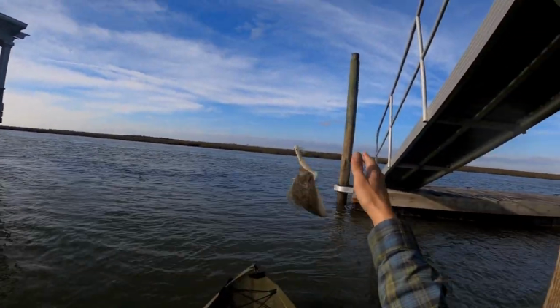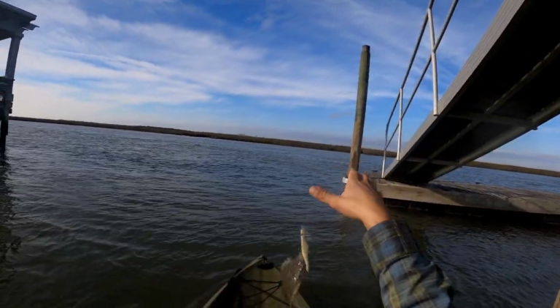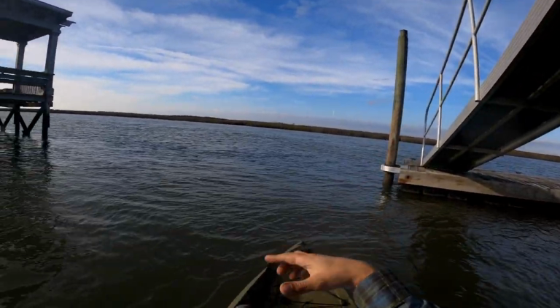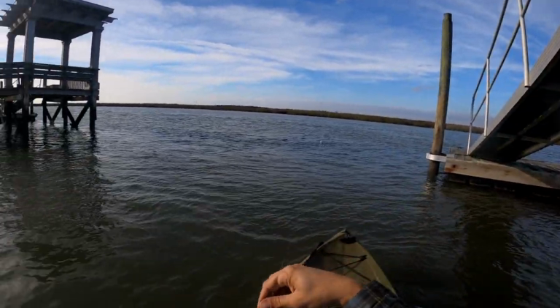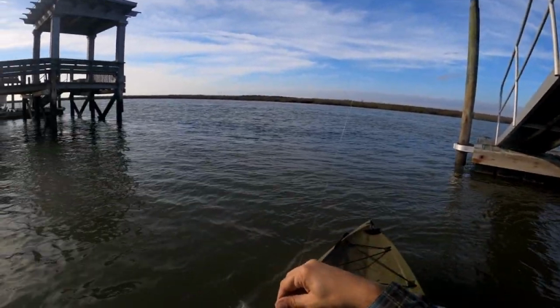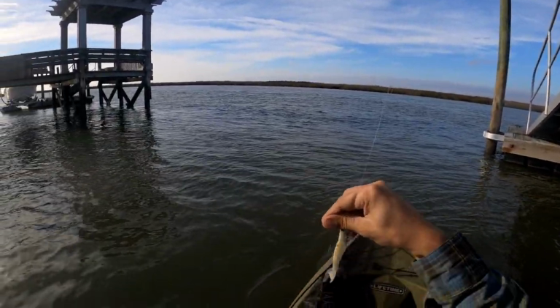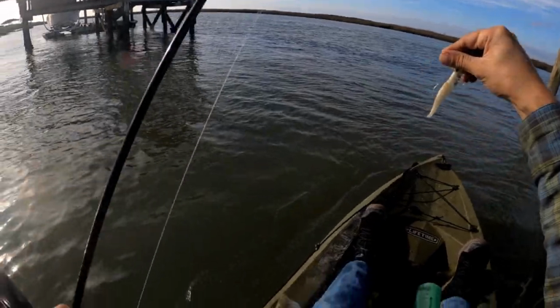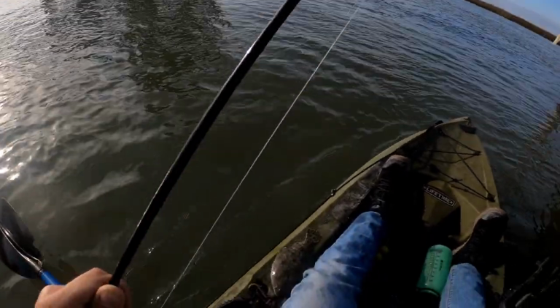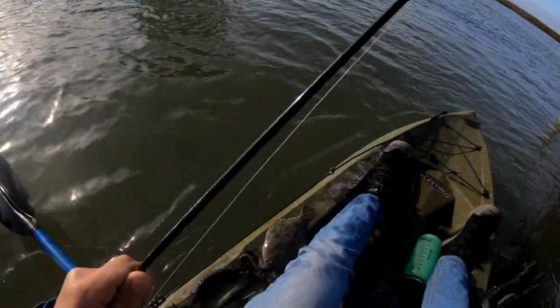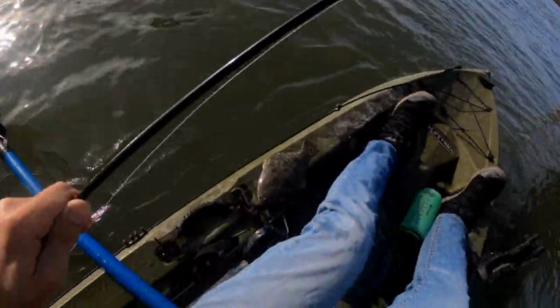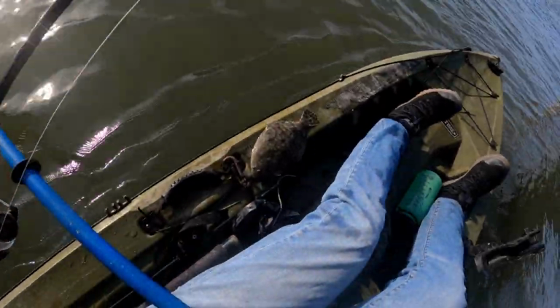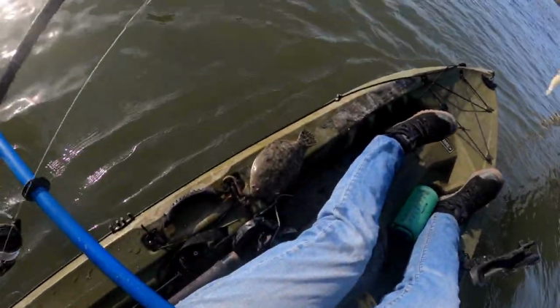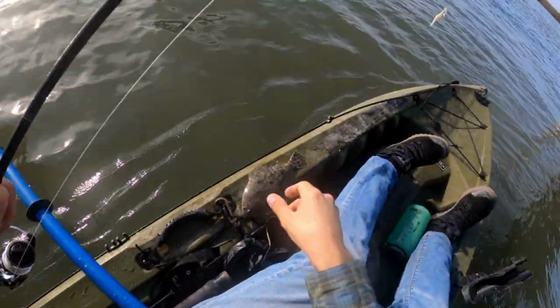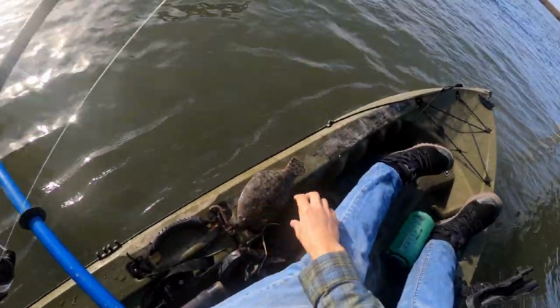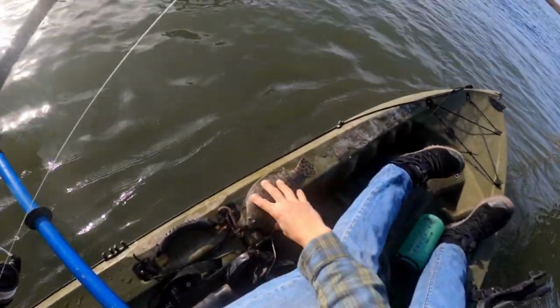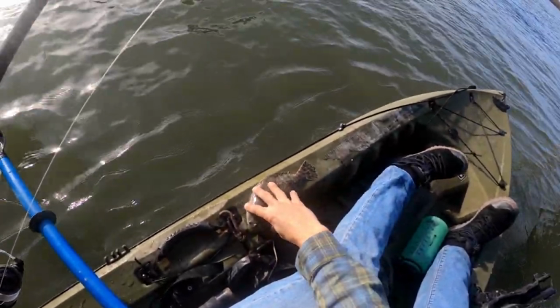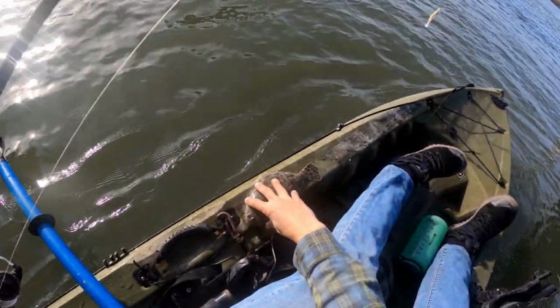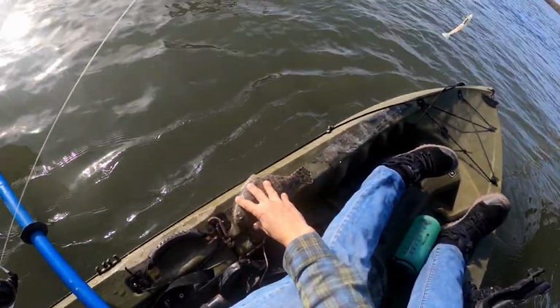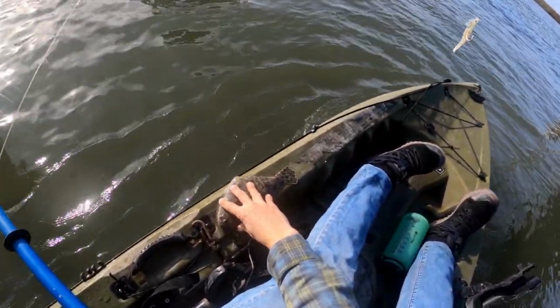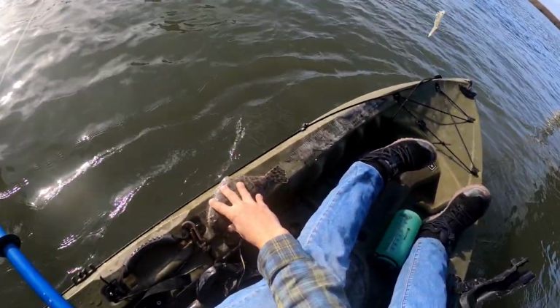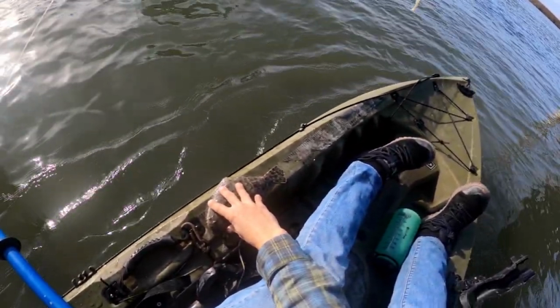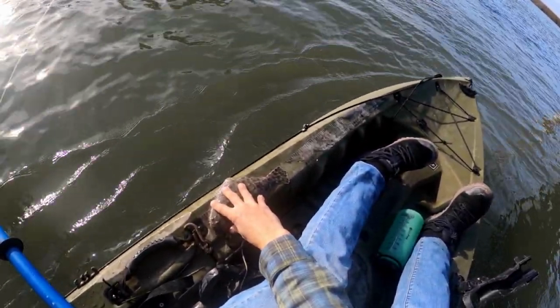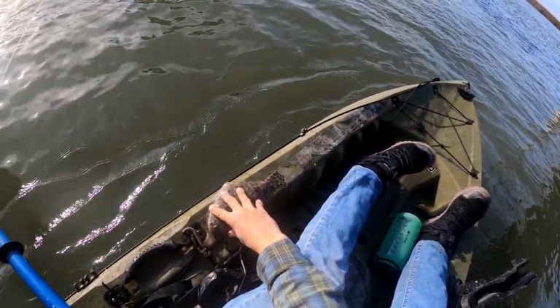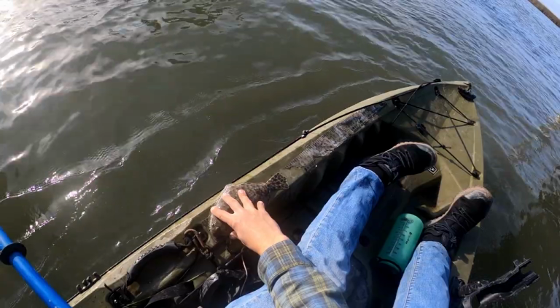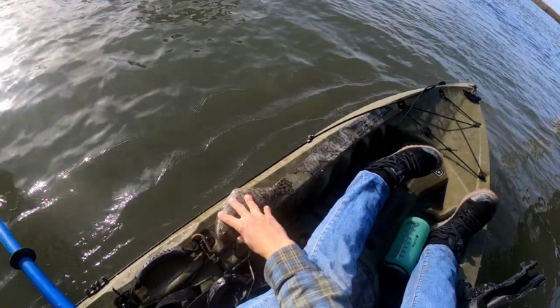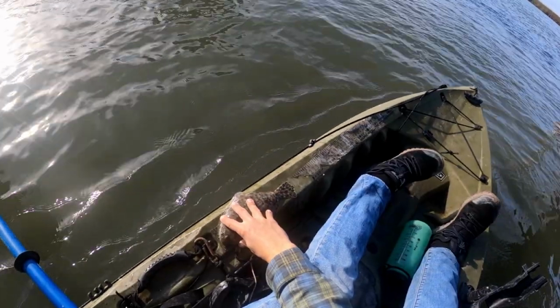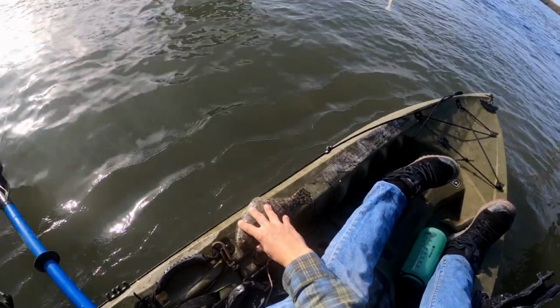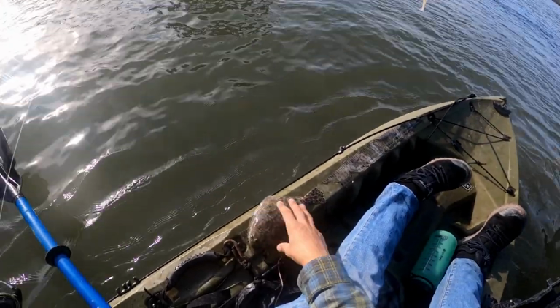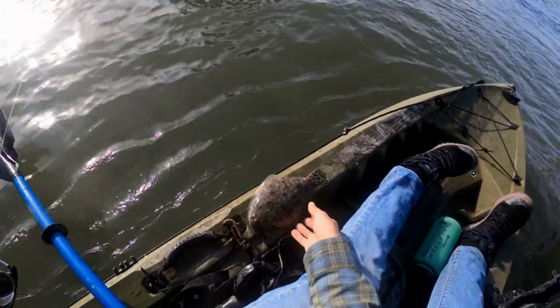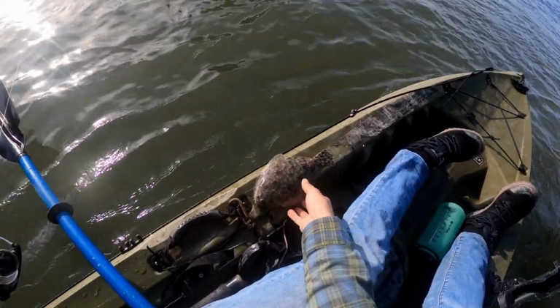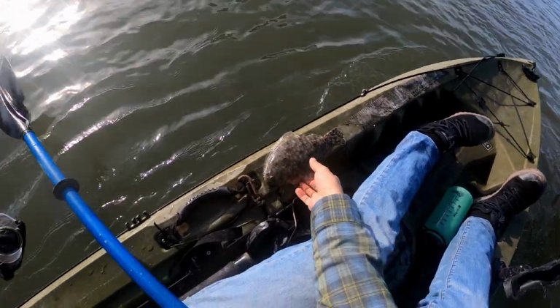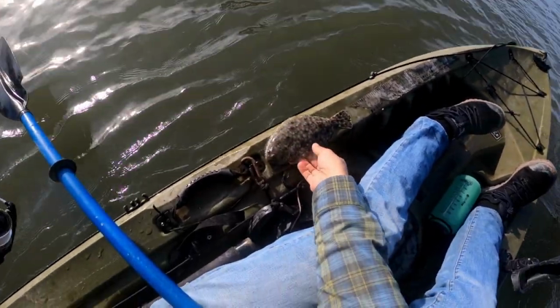Tiny, tiny flounder. He dropped himself on my measuring board — I wouldn't have measured him otherwise — but he's like 10 inches. See you, buddy.